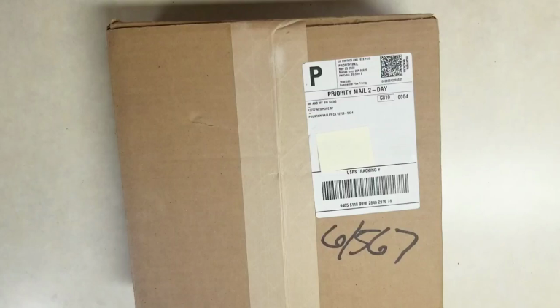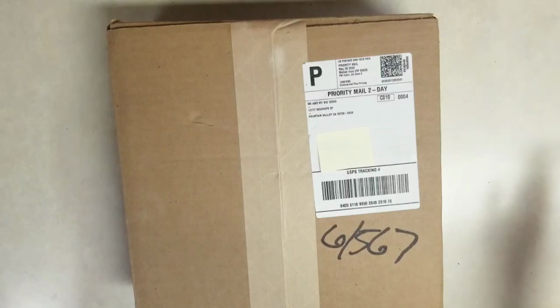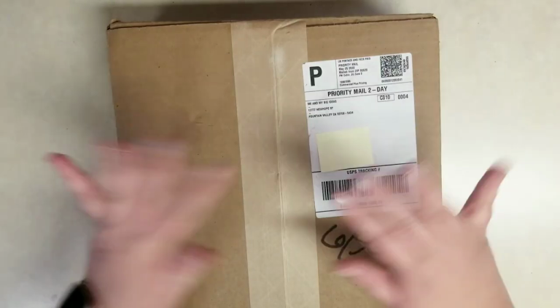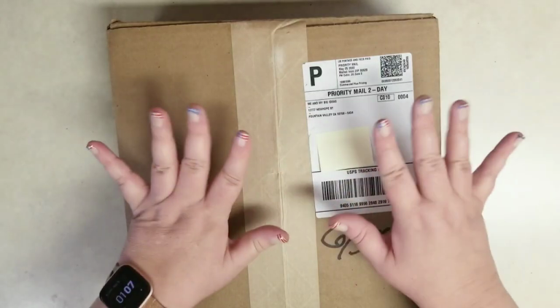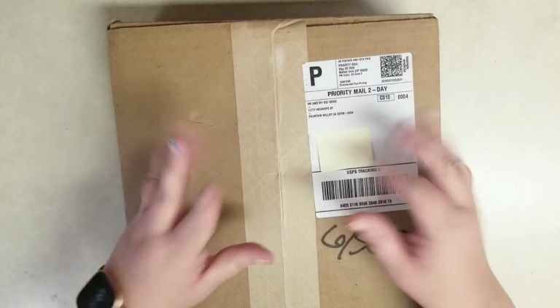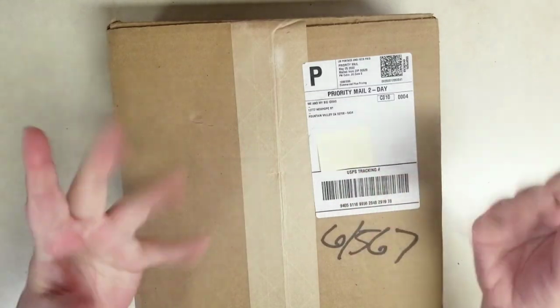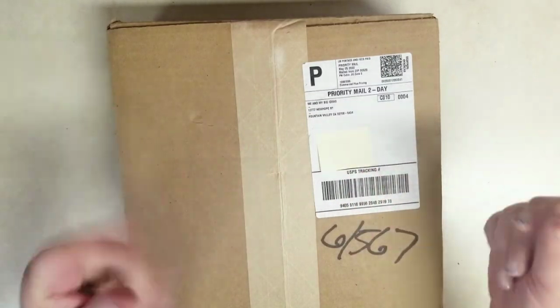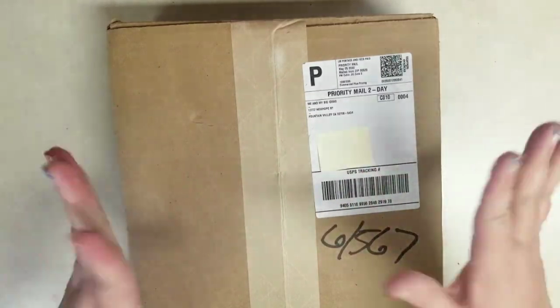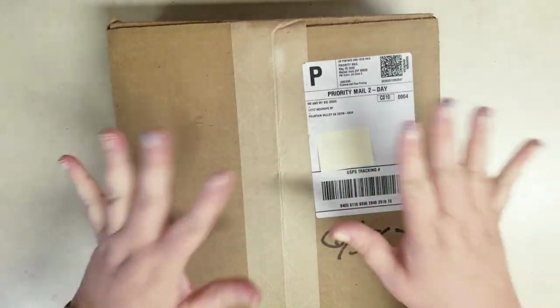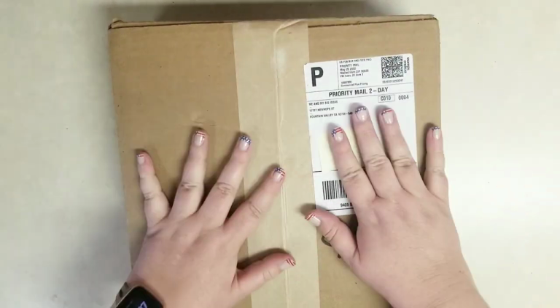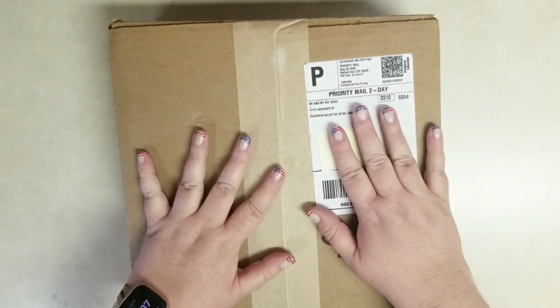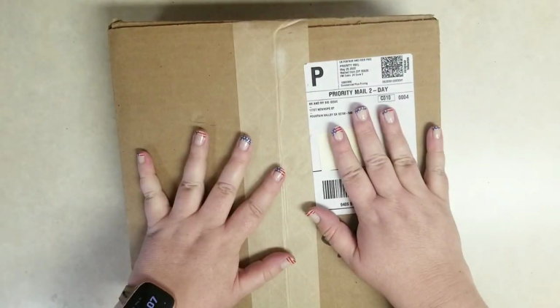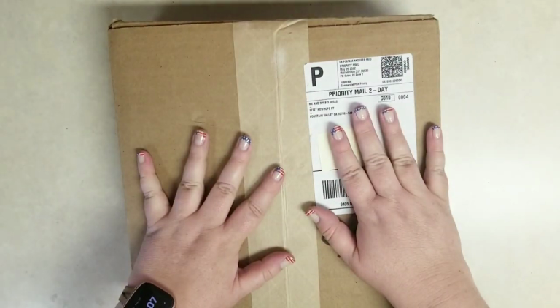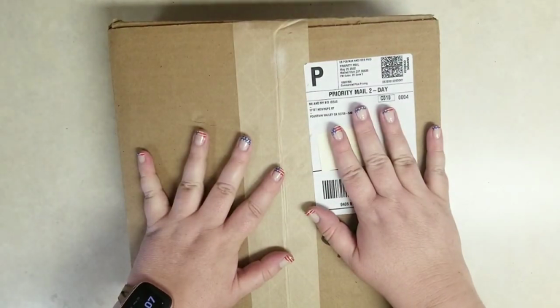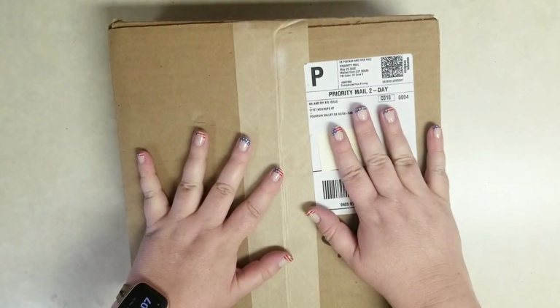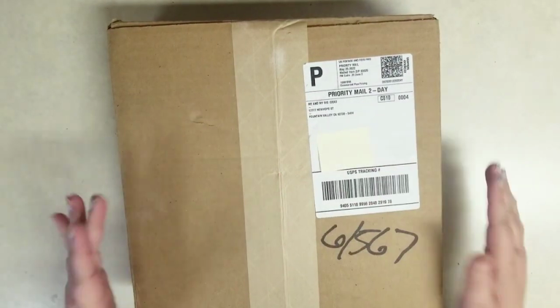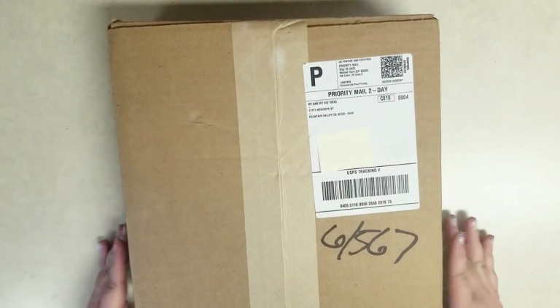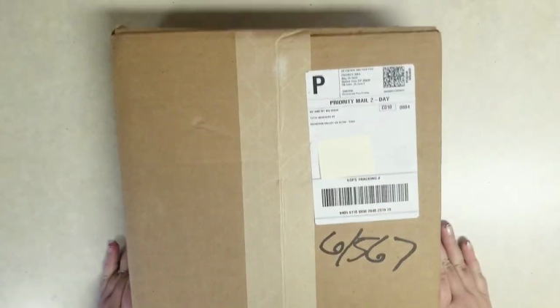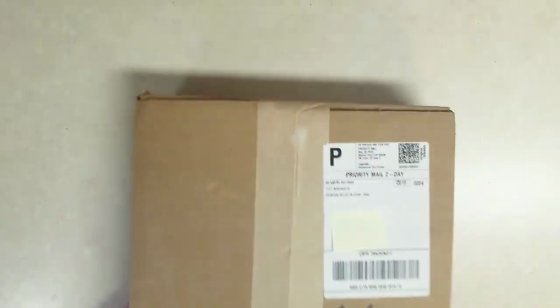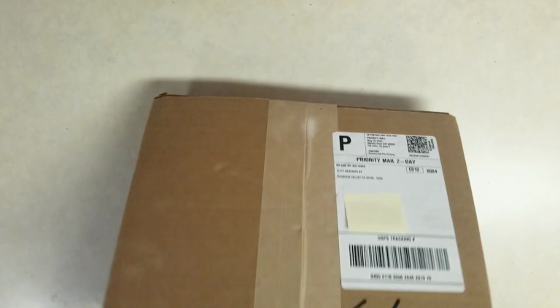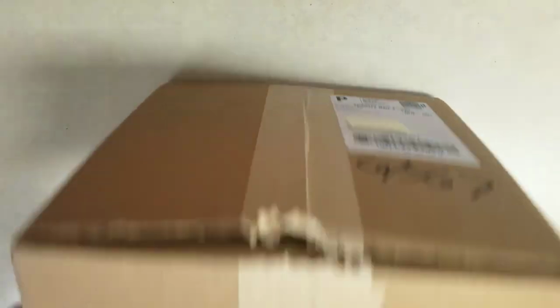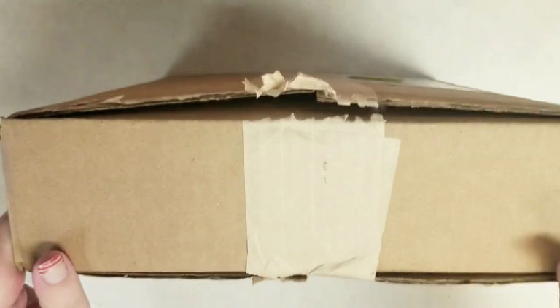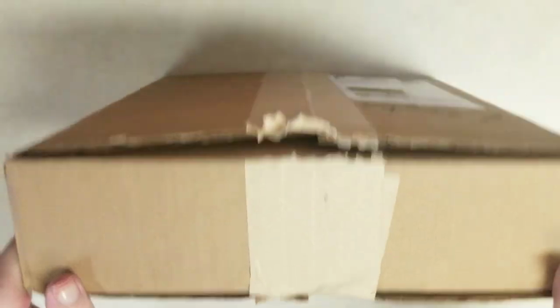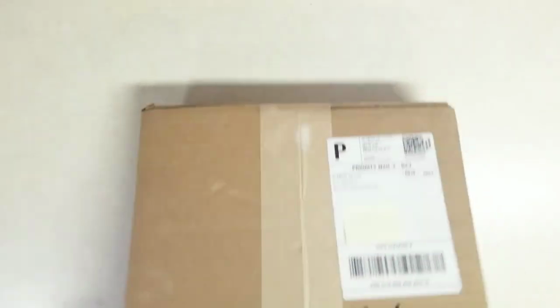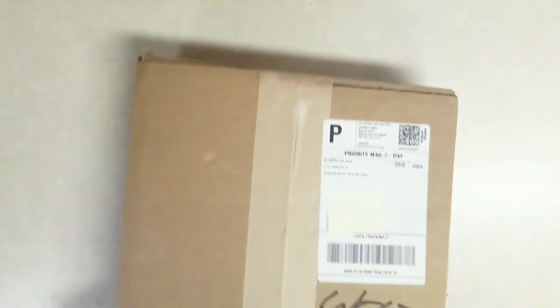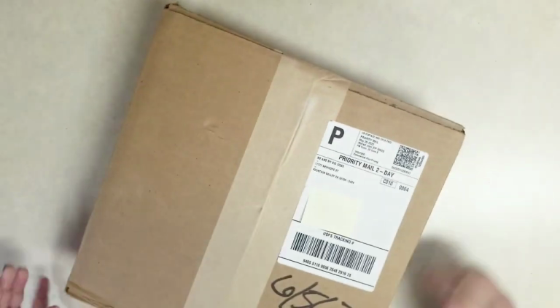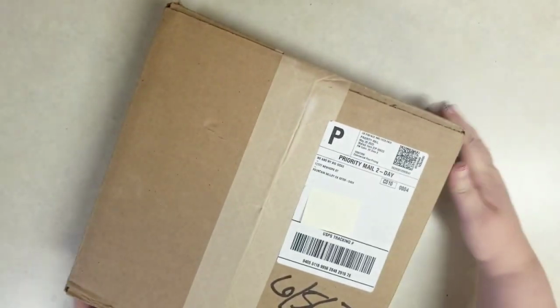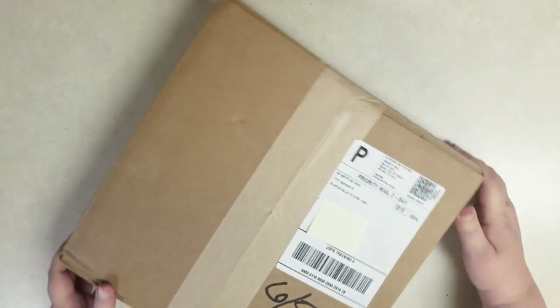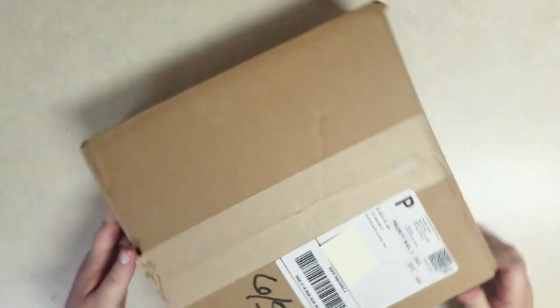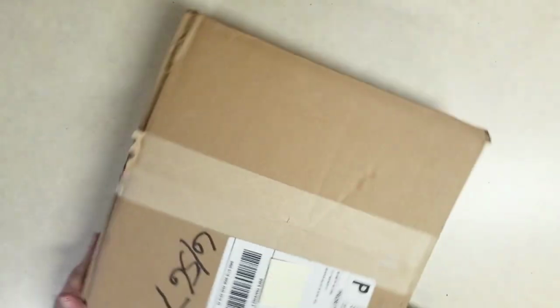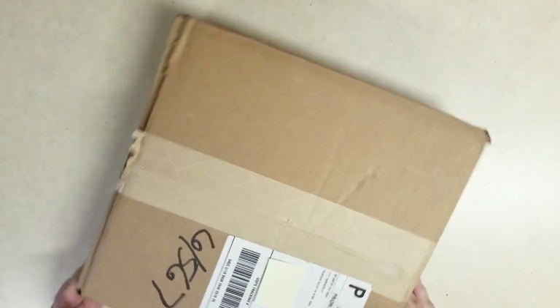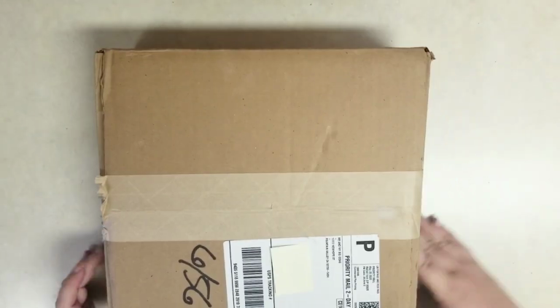Hi everybody, it's Stephanie with Planning with Peanutty. The Happy Planner had a sale and so I made an order, and so let's check out everything I got.